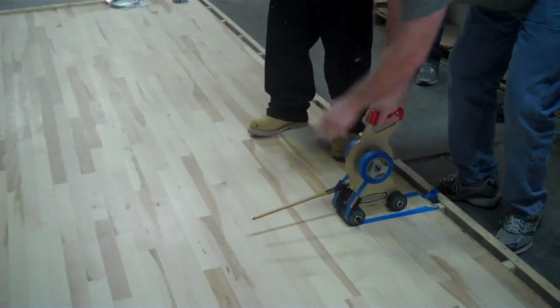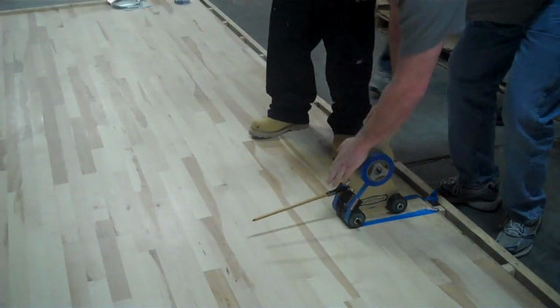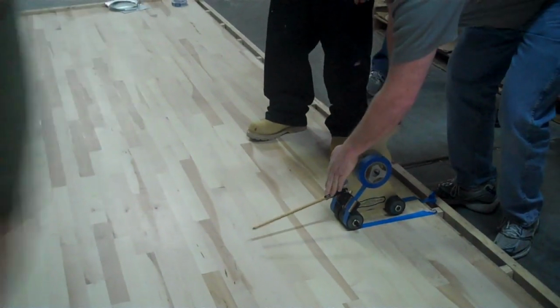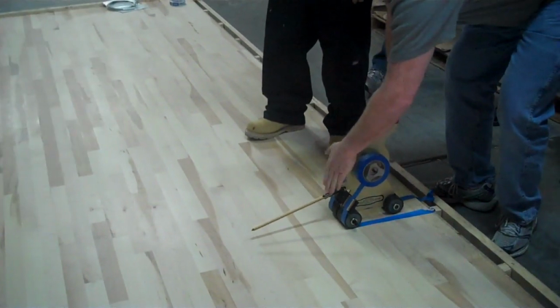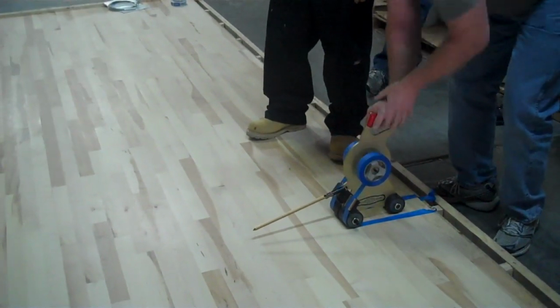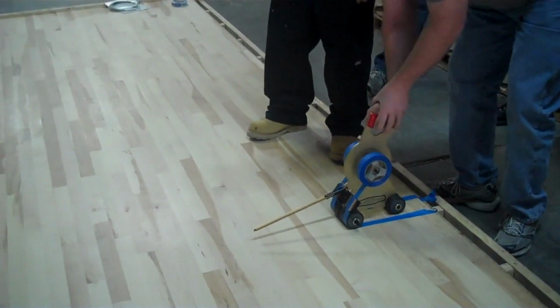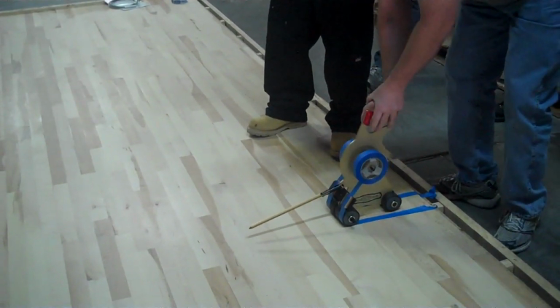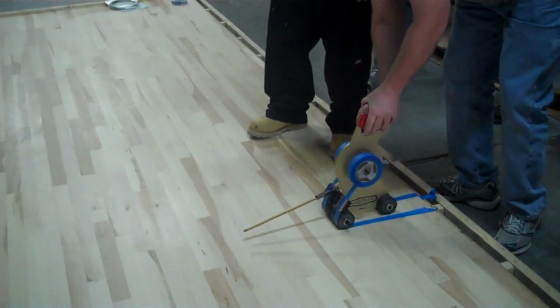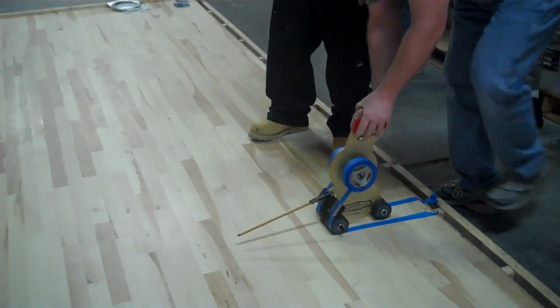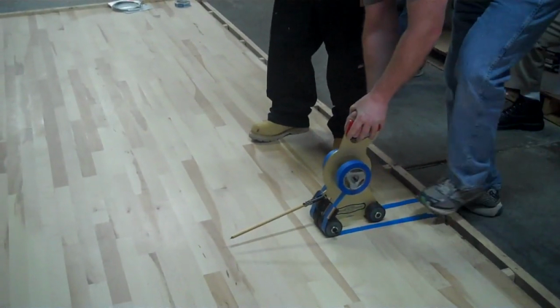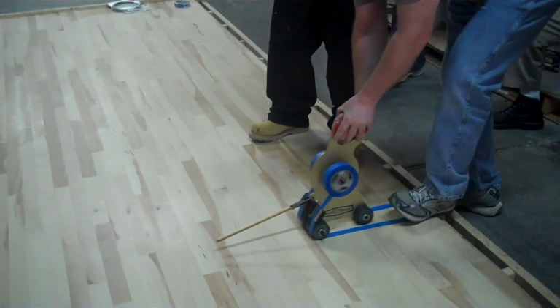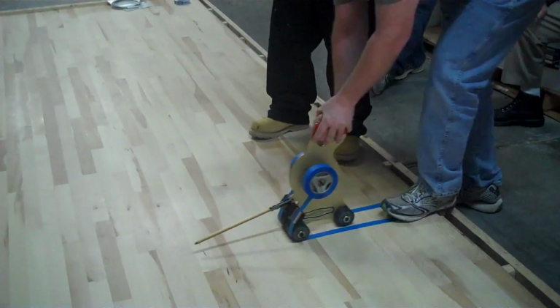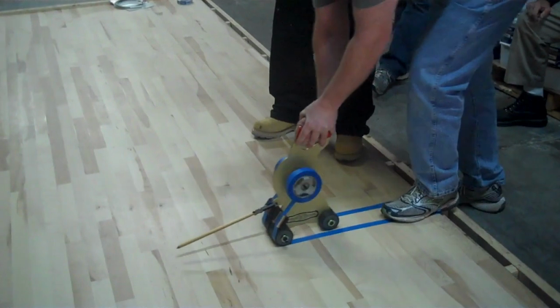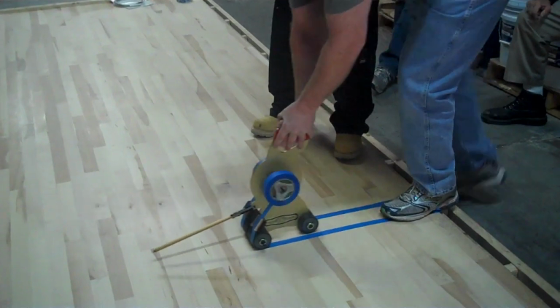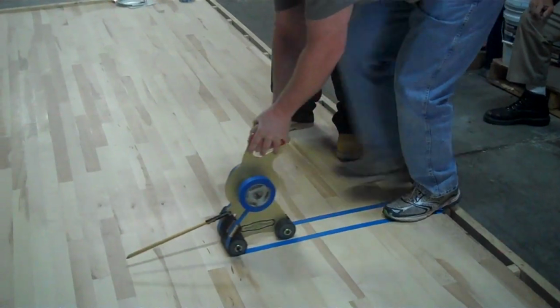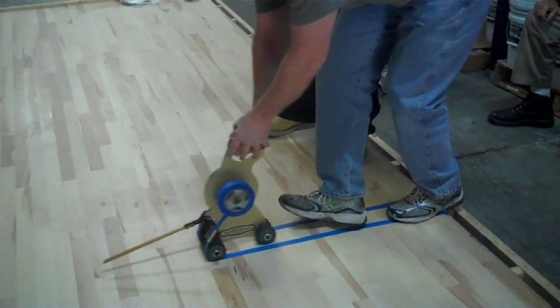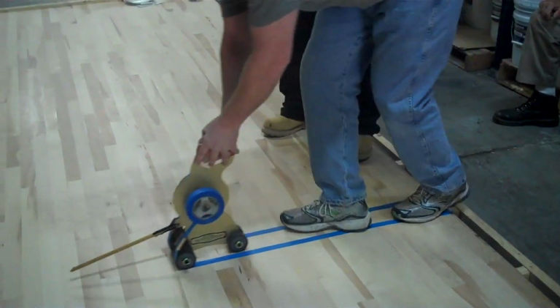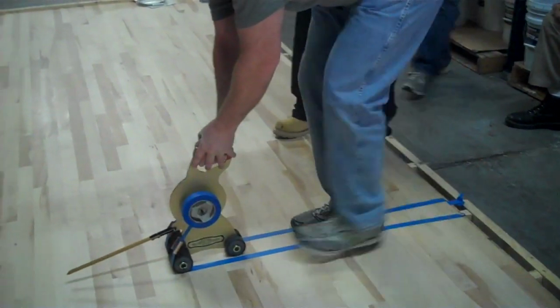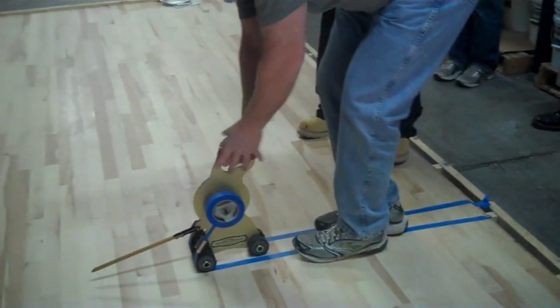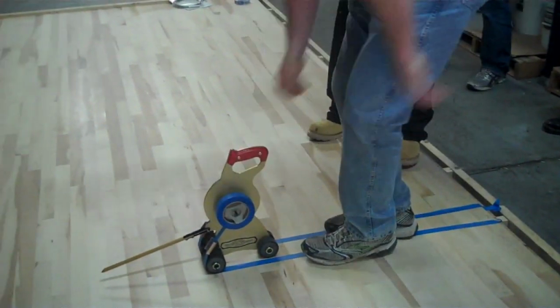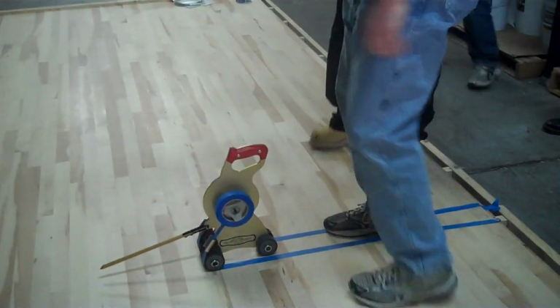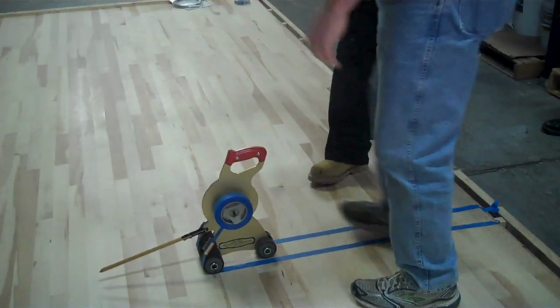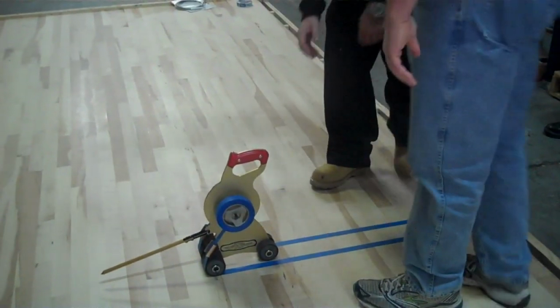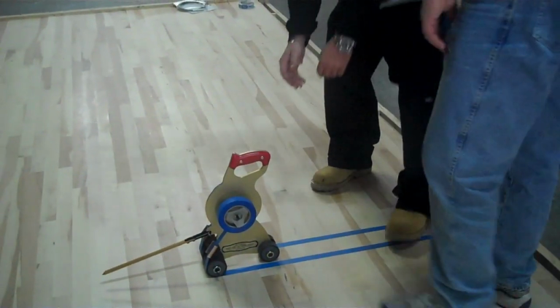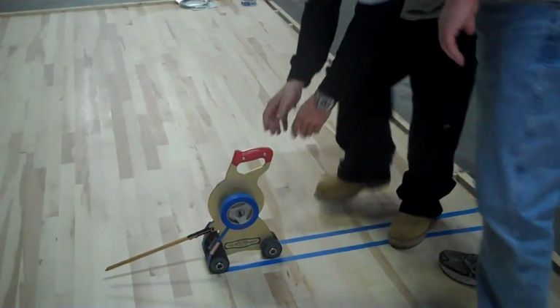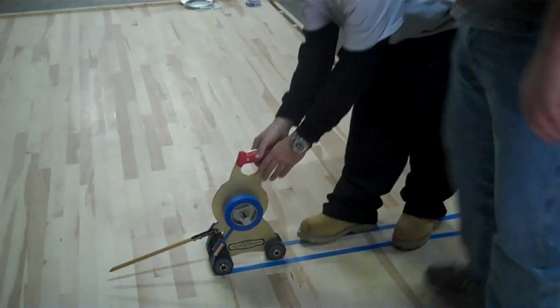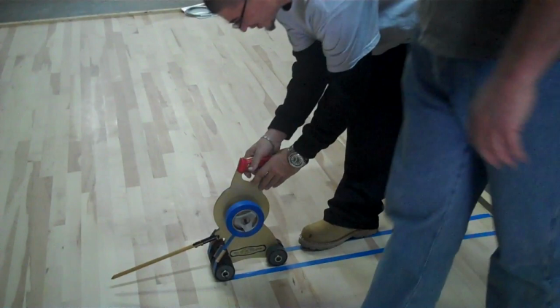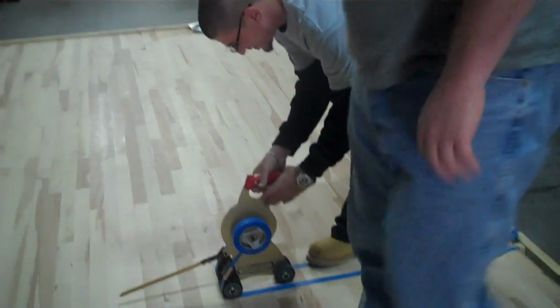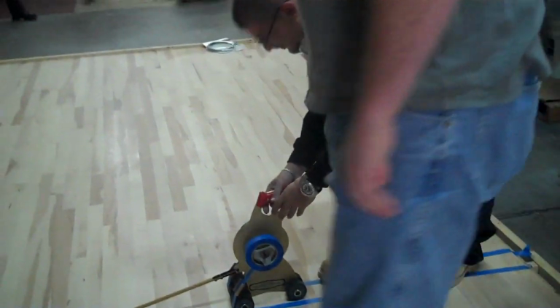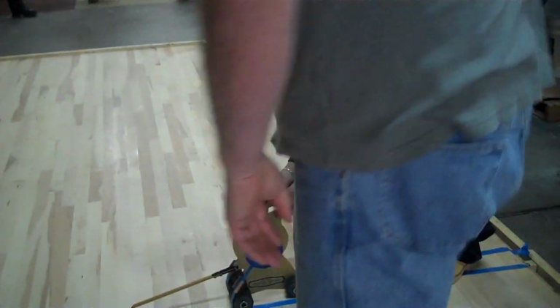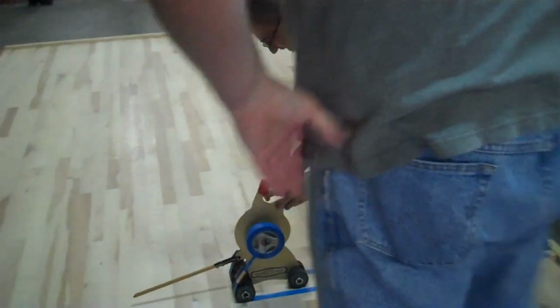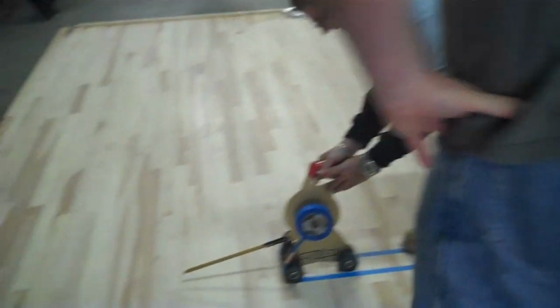Line the pointer up on the line. Just take it nice and slow, then just walk one foot in front of the other. Just push down on it.